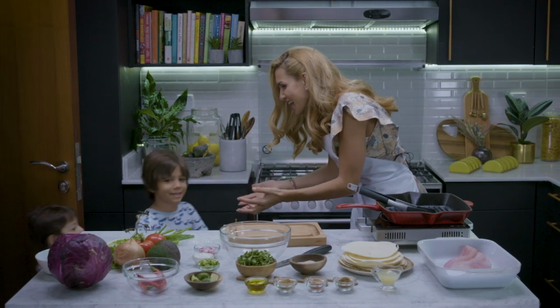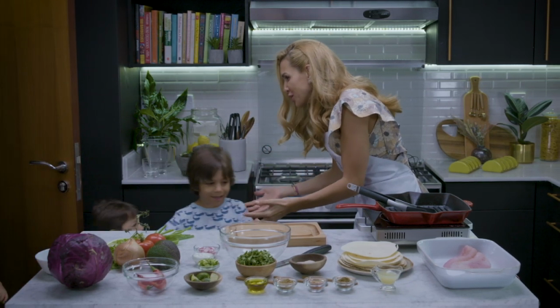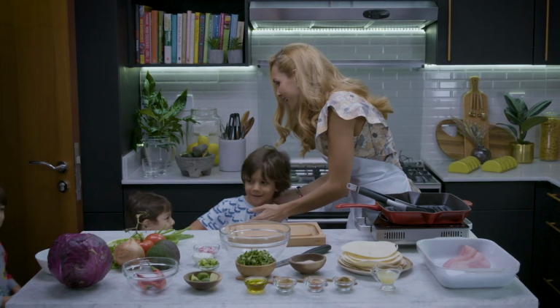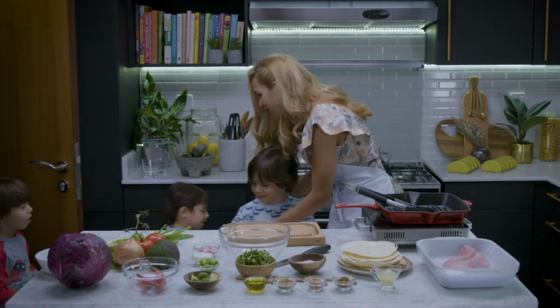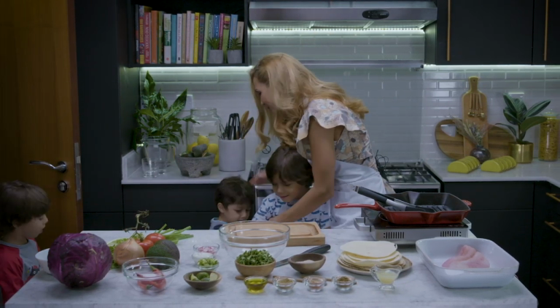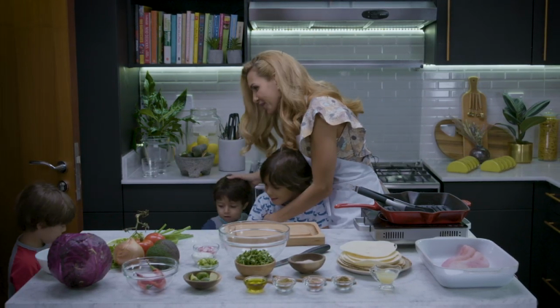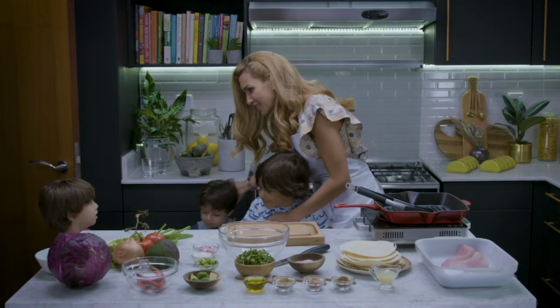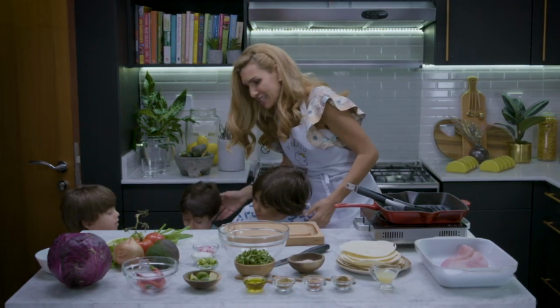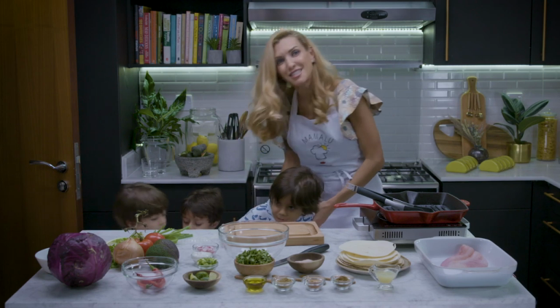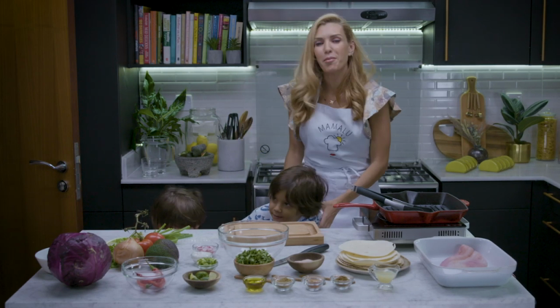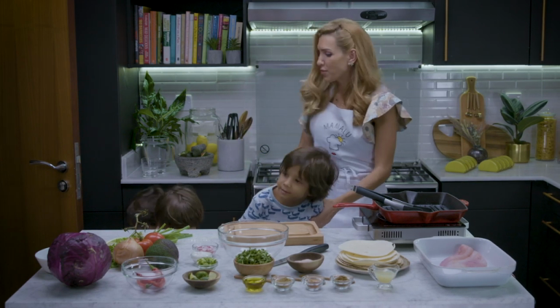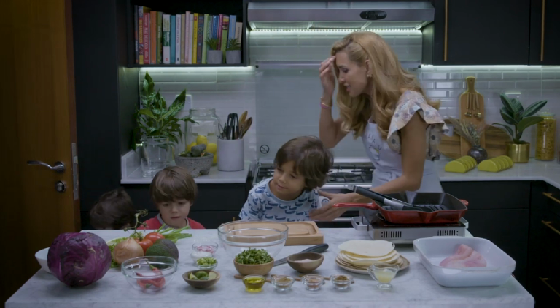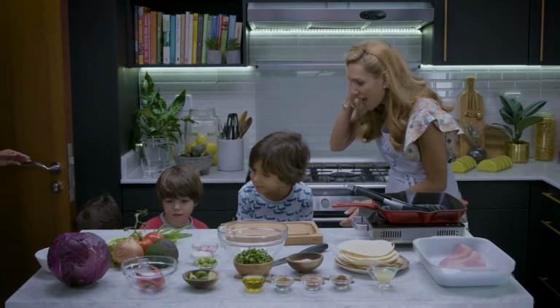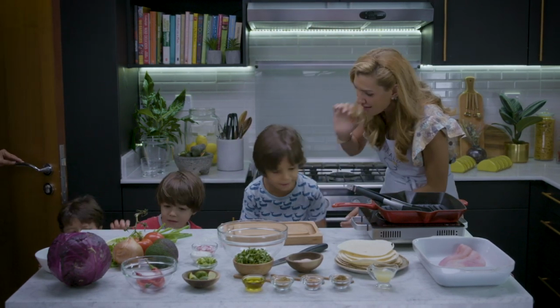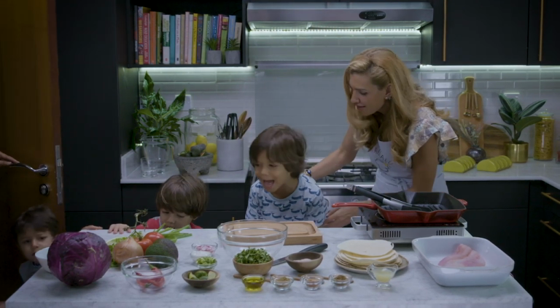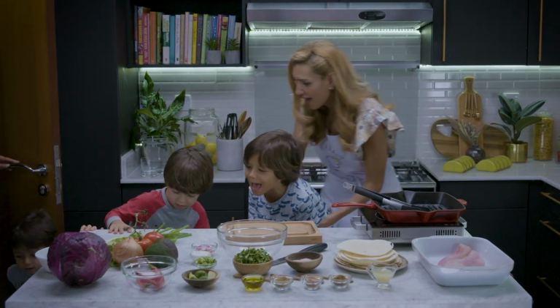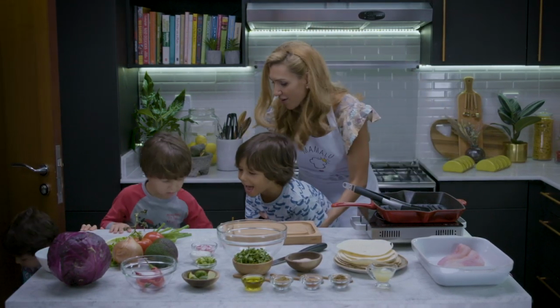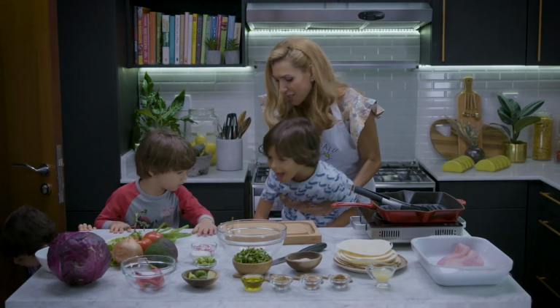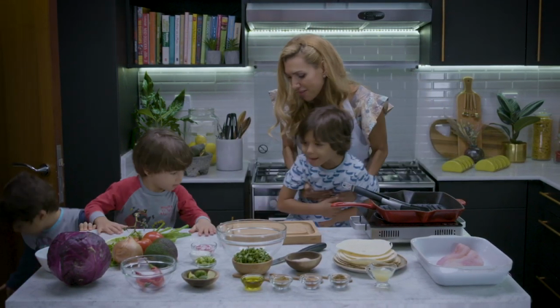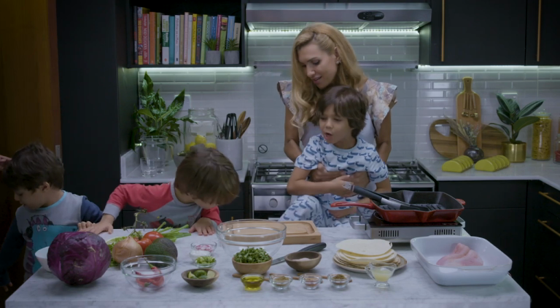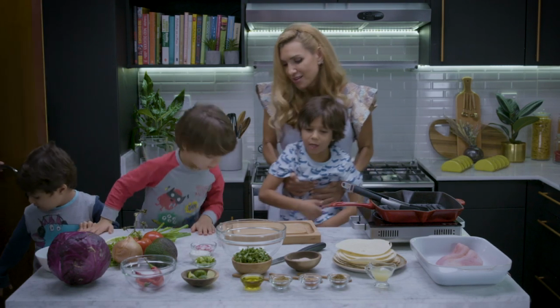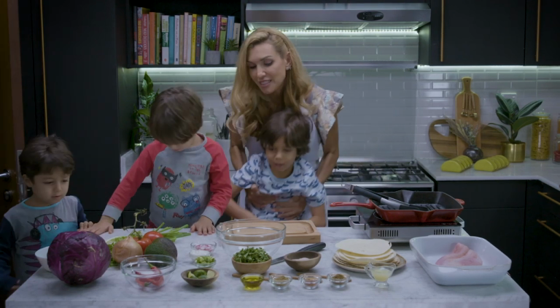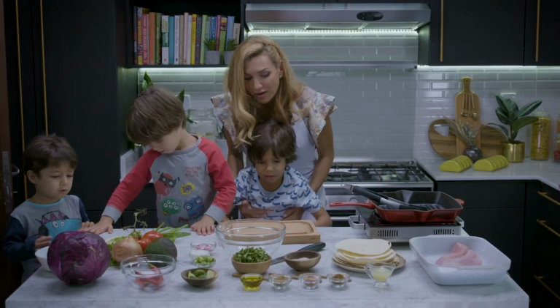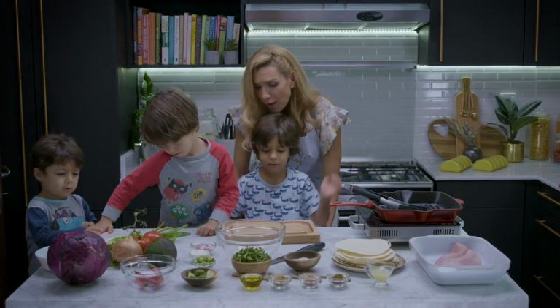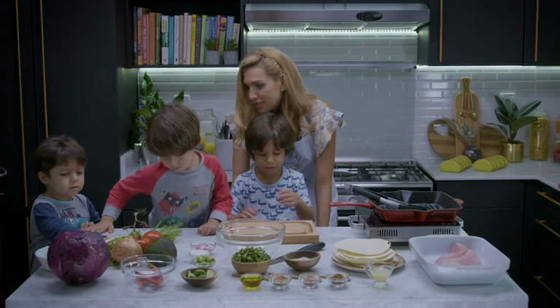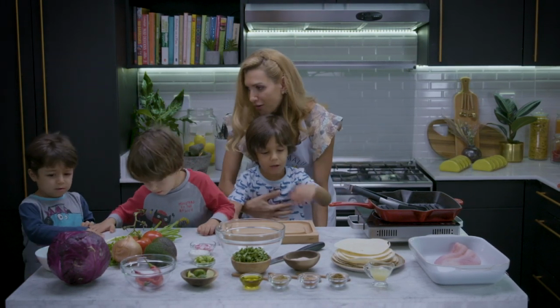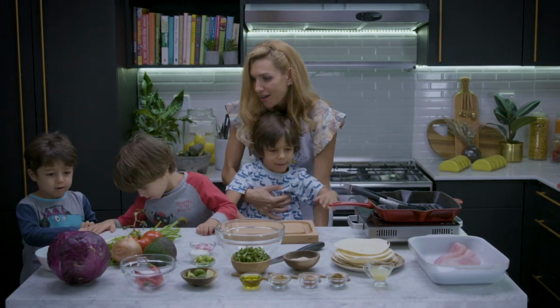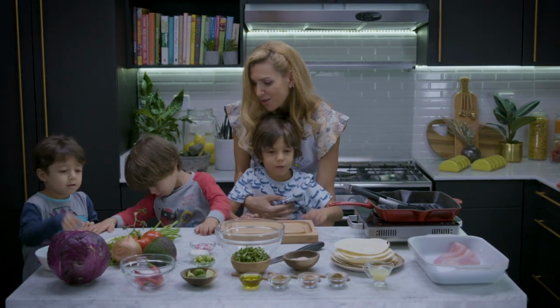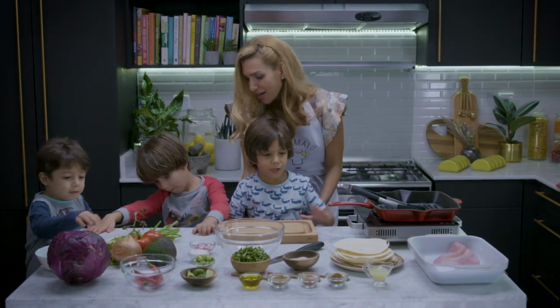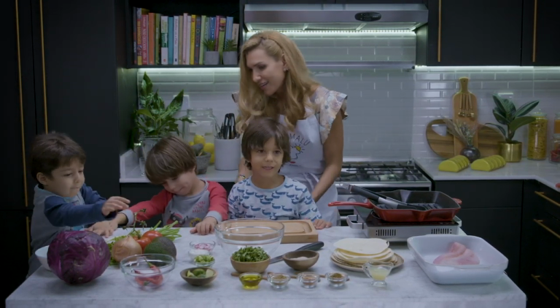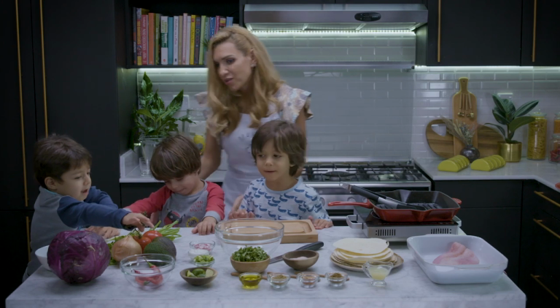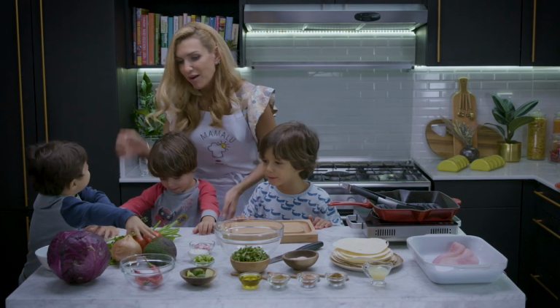Hi guys! In their pajamas, how are you? These are my assistants — they are going to be my assistants. You want to be my assistants today? Yeah! So this is dinner, you are going to help me make dinner. Are you ready?